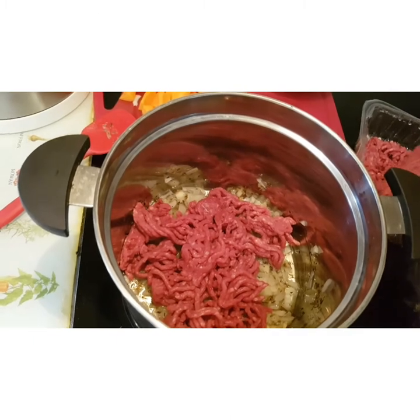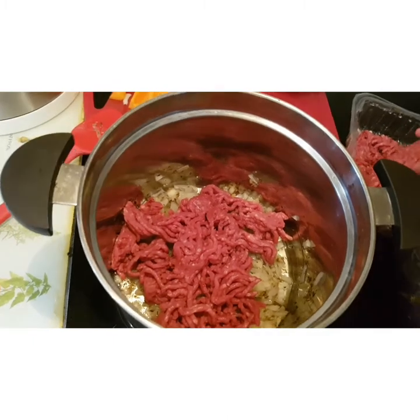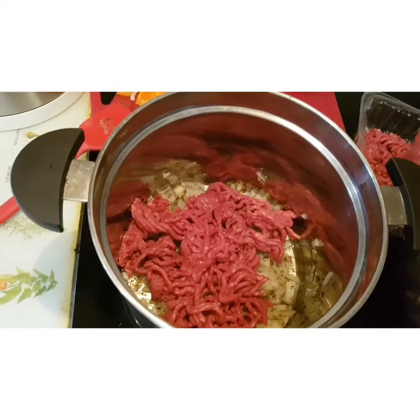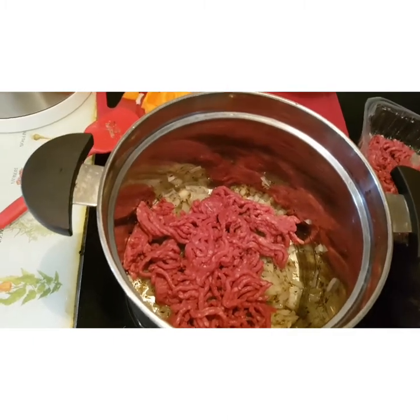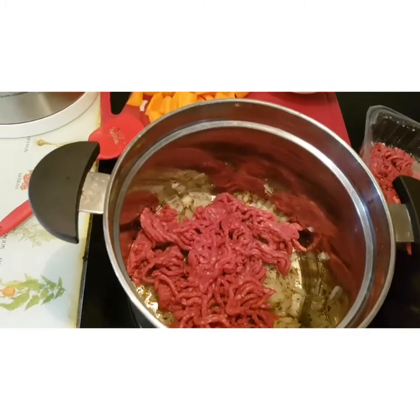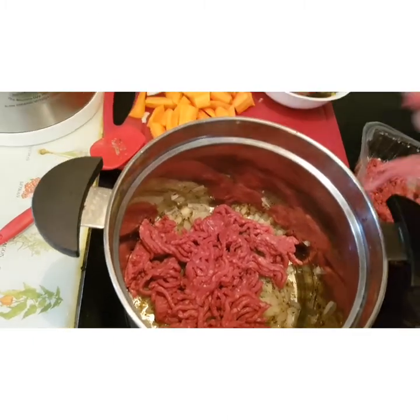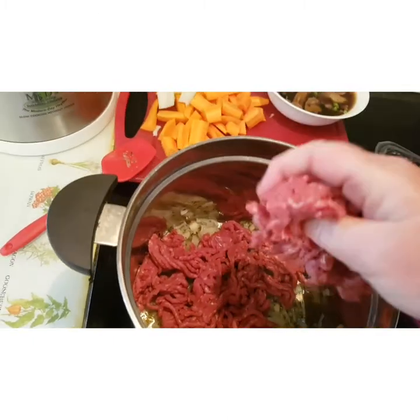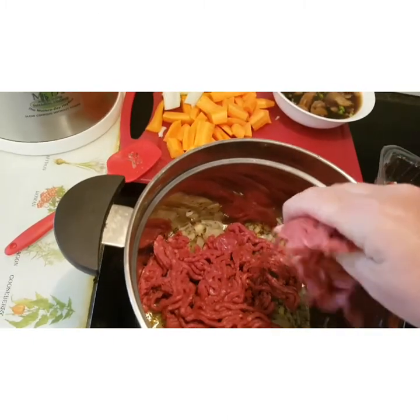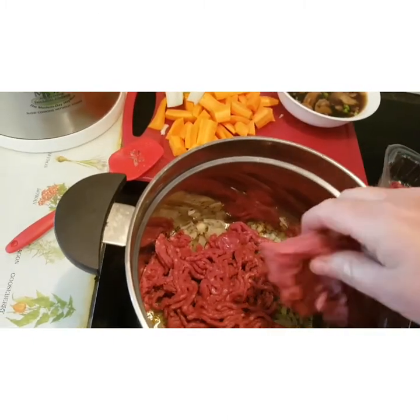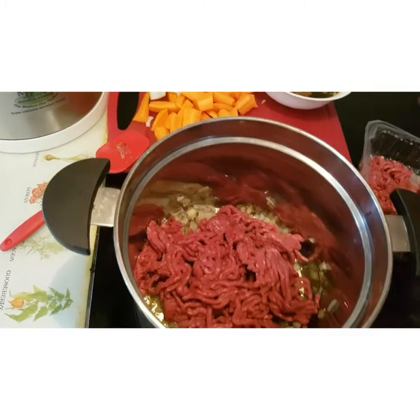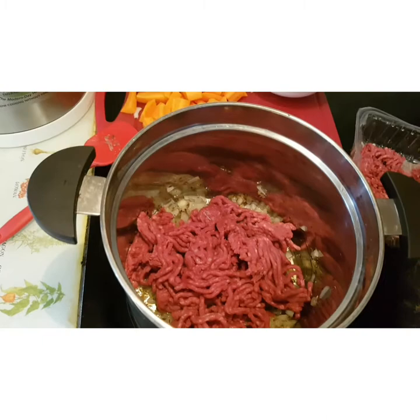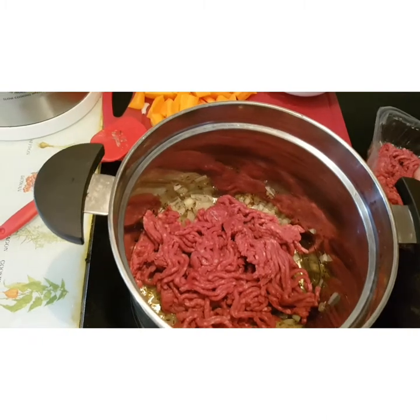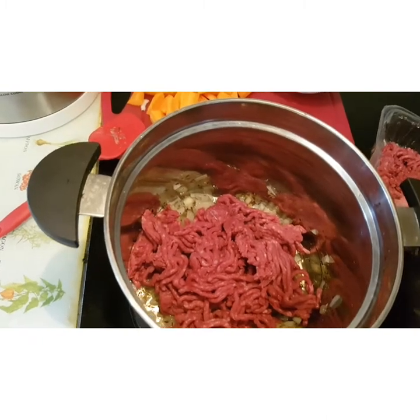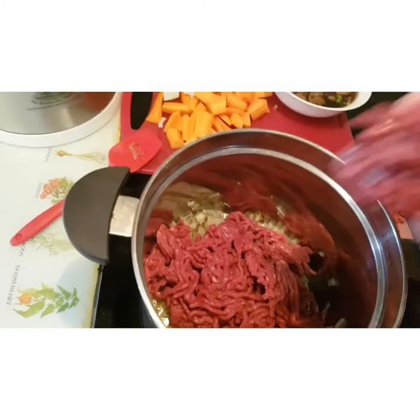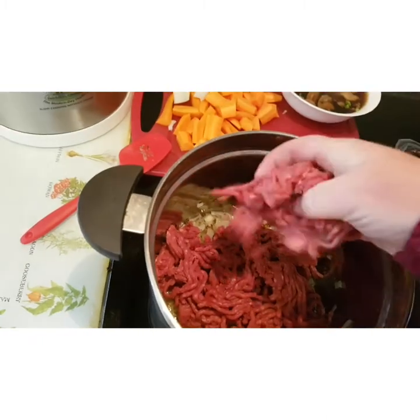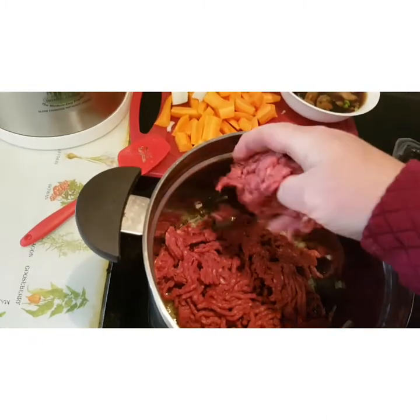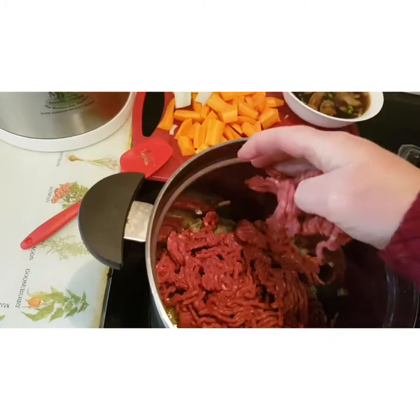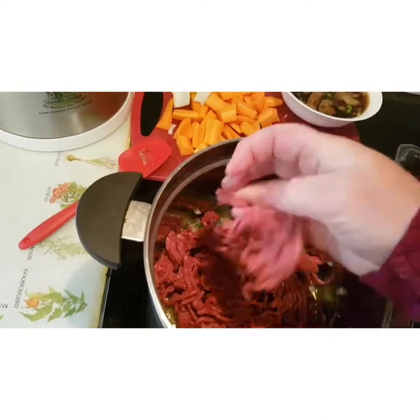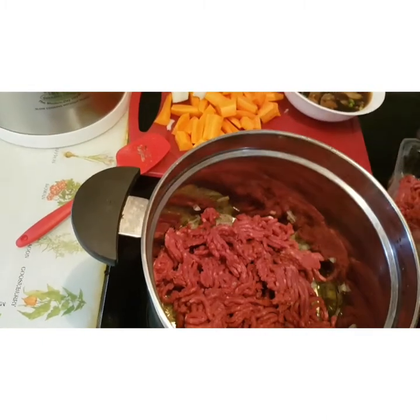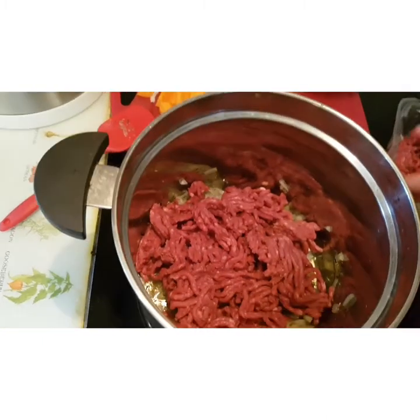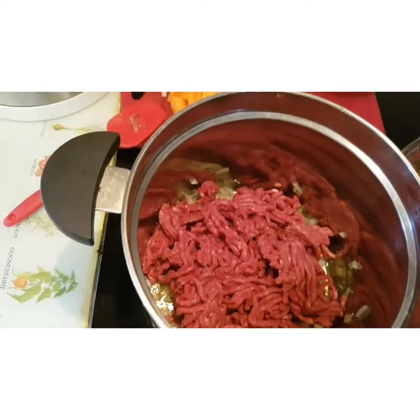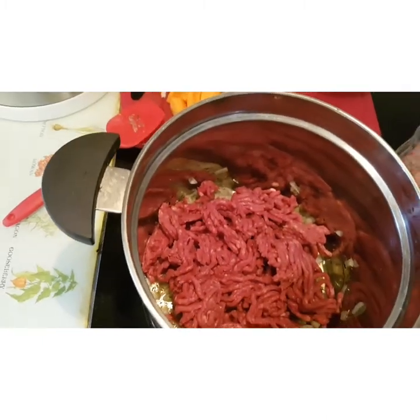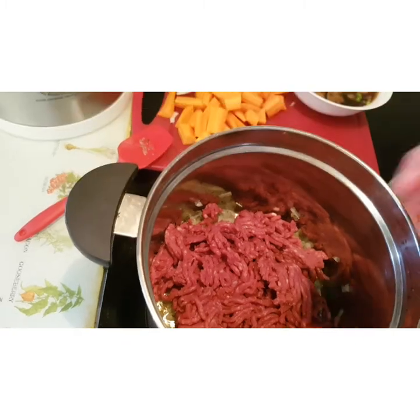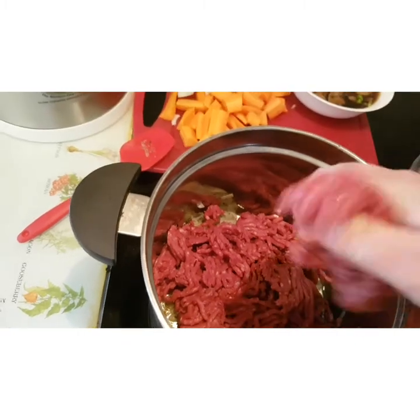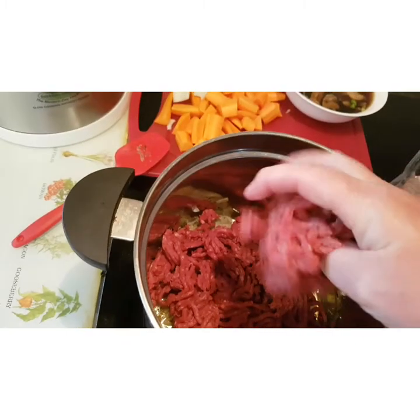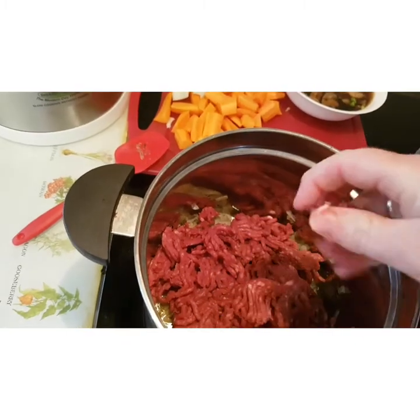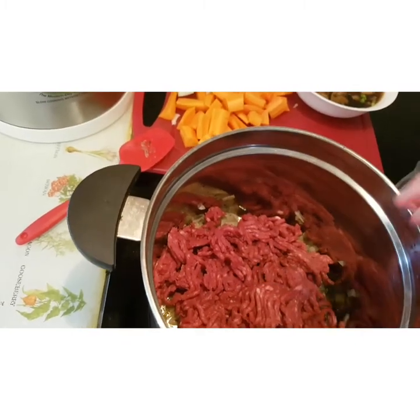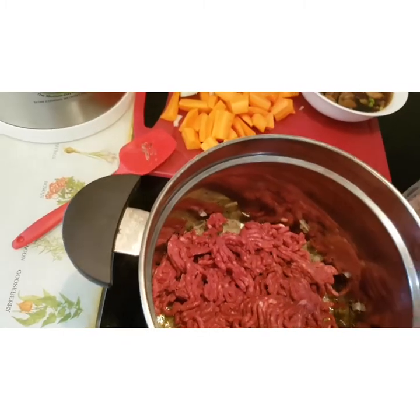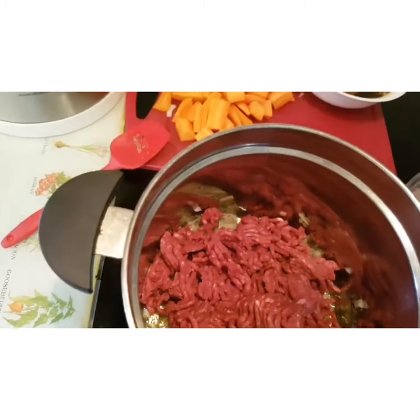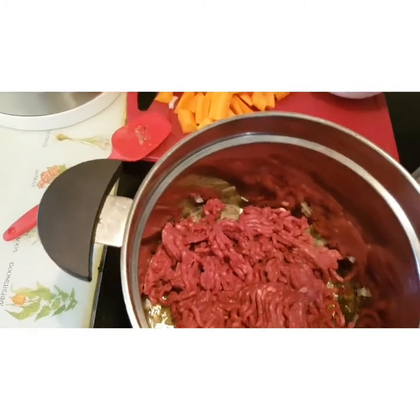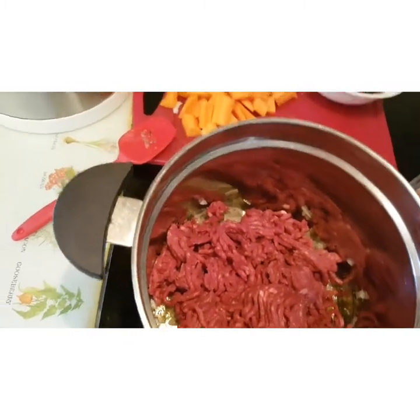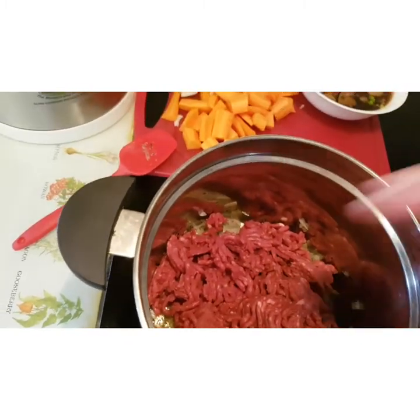And then I'll be adding in my vegetables. As I've mentioned already, my potatoes will be going into the top pot to cook themselves quickly.